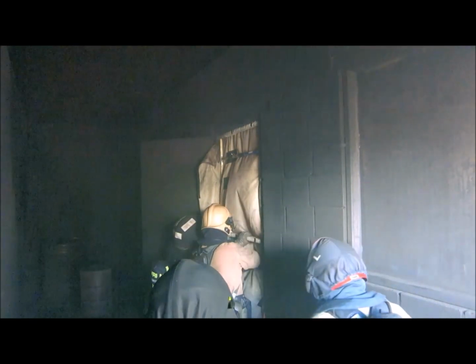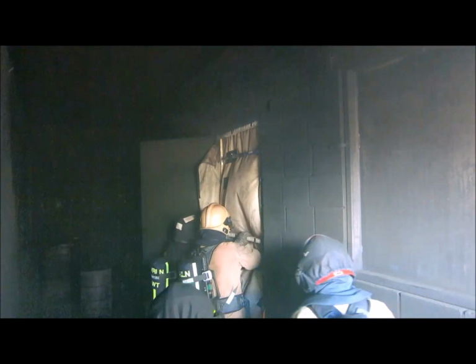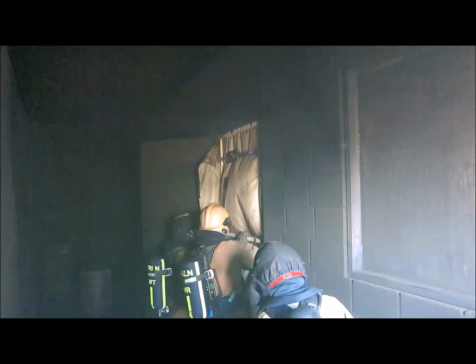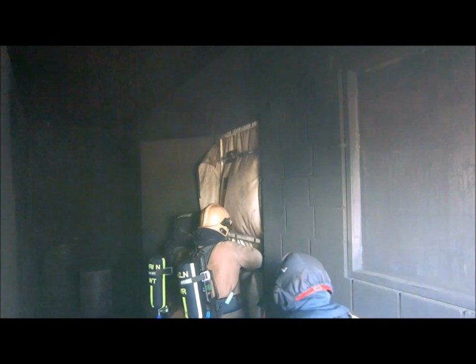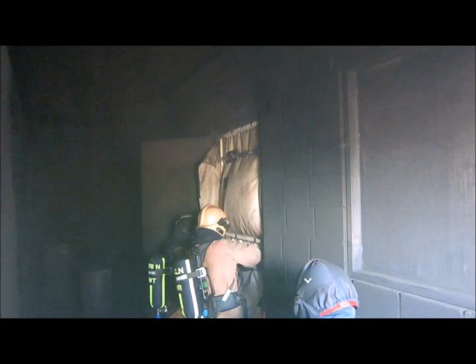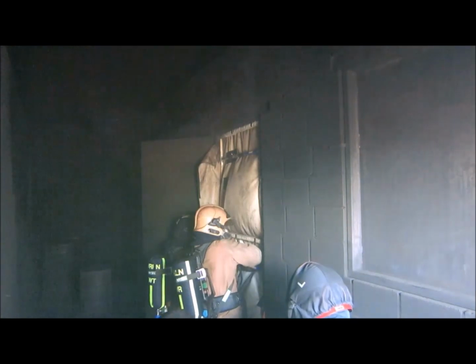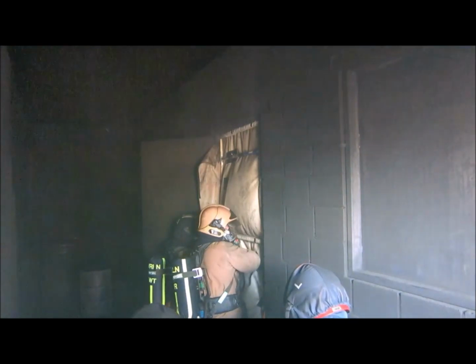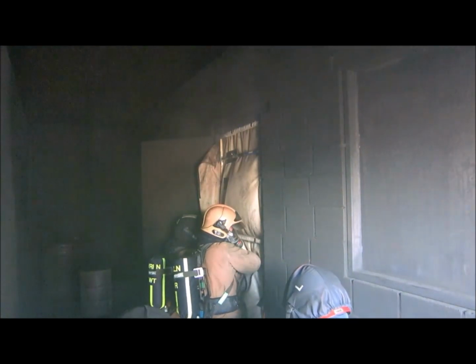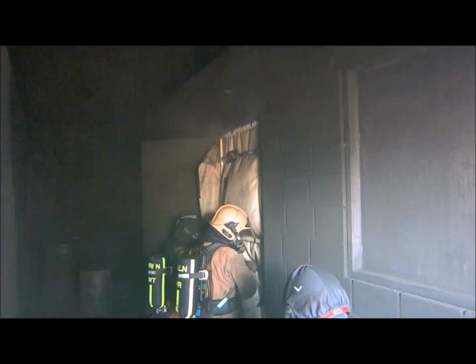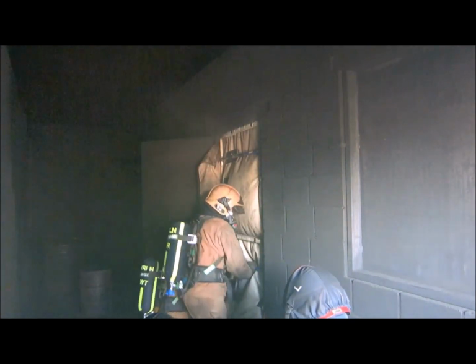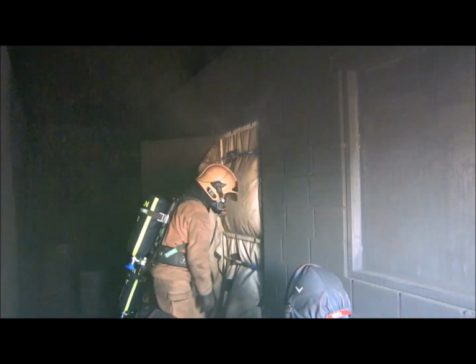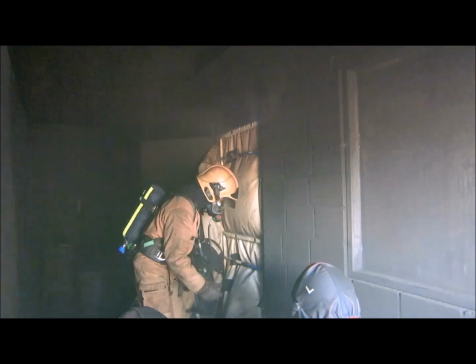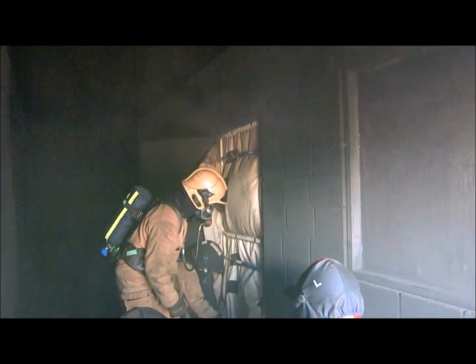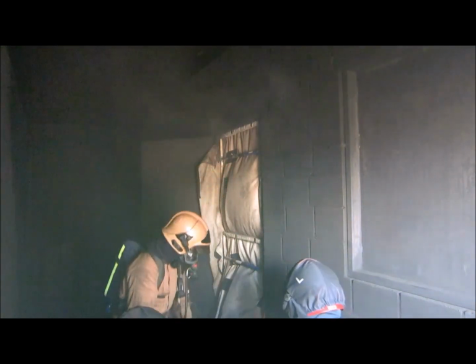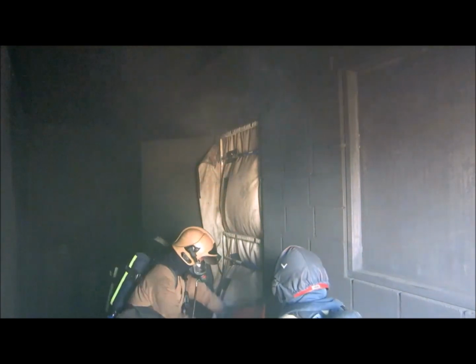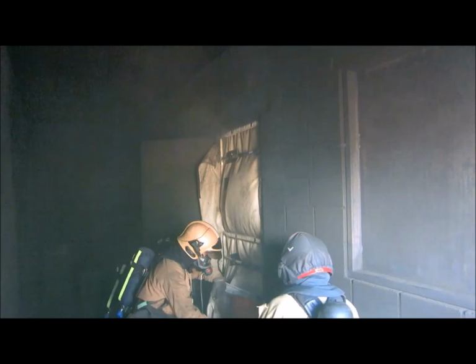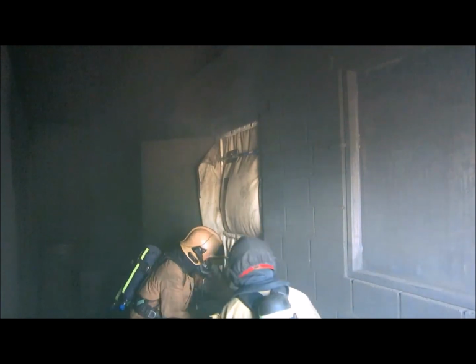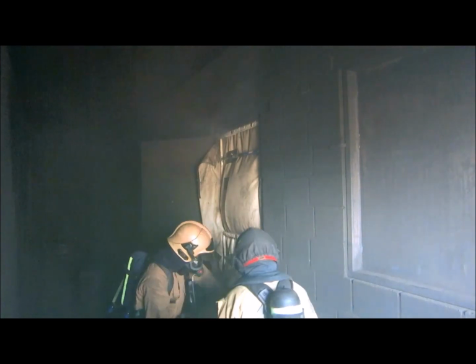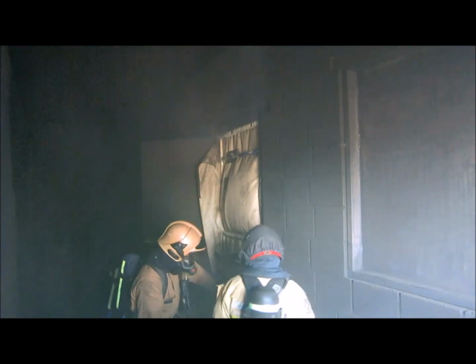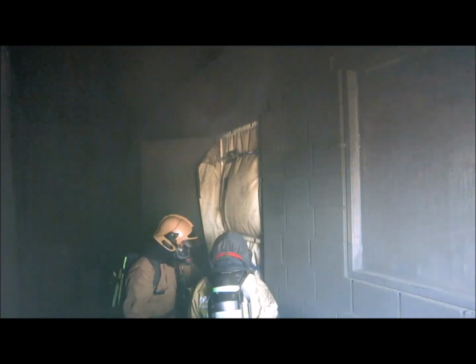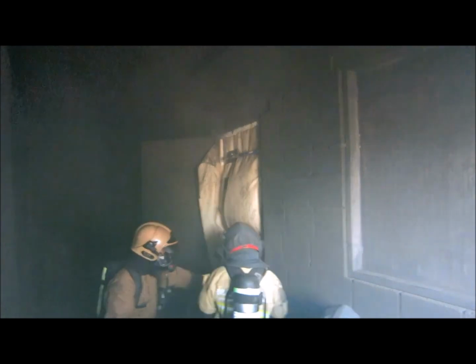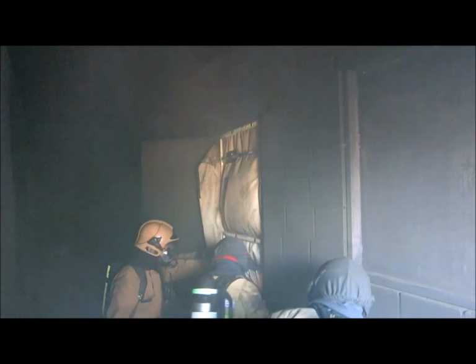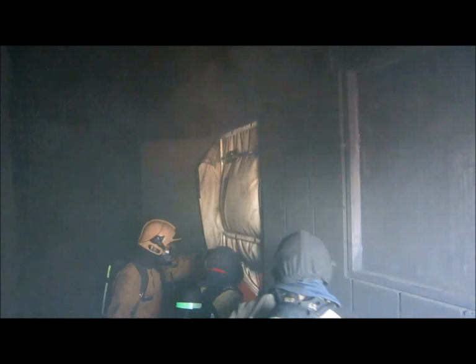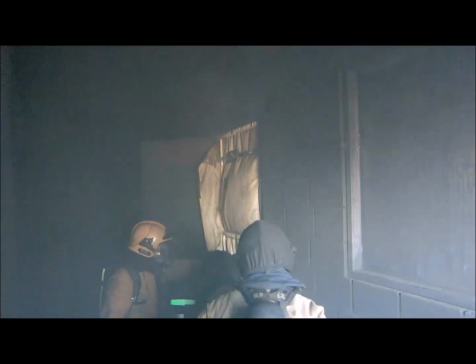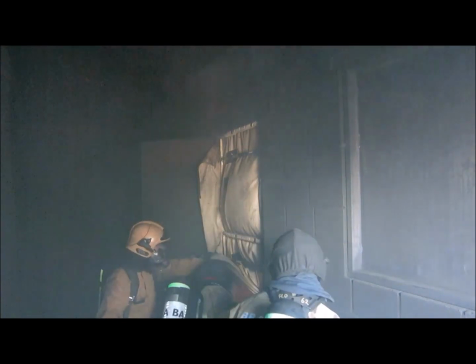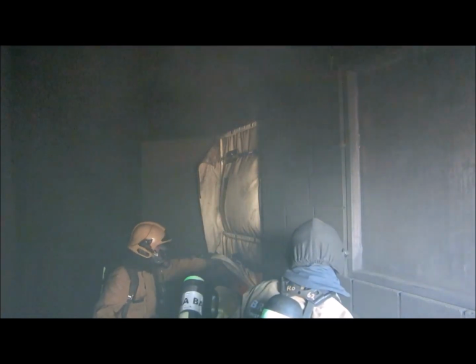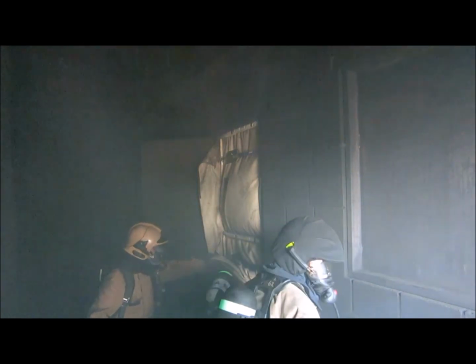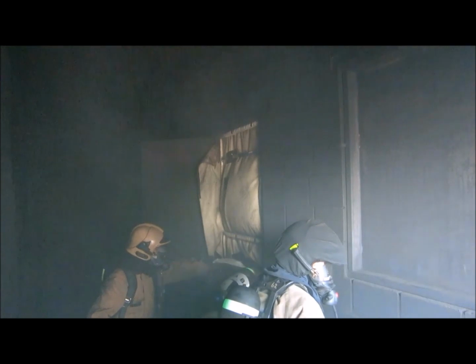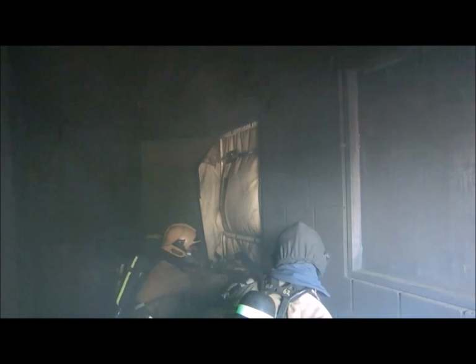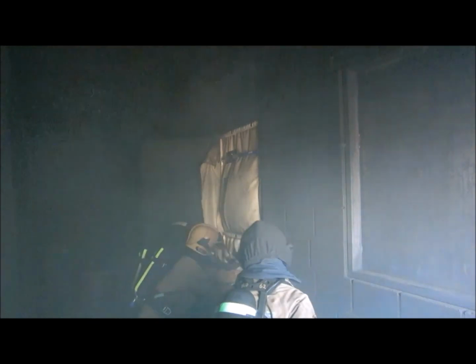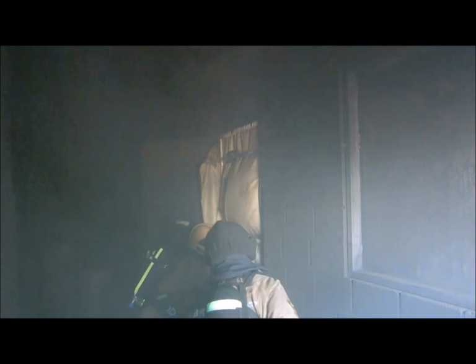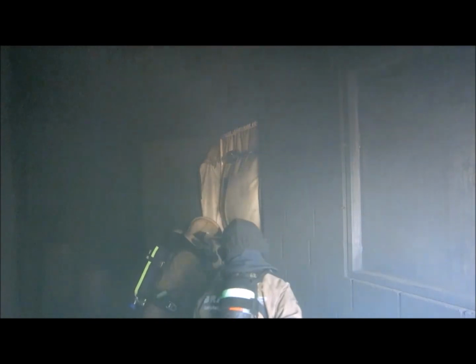Only a small flow of smoke is flowing out of the fire compartment into the building. Firefighters now enter the fire compartment and advance to the fire with their charged hose line to extinguish the fire.